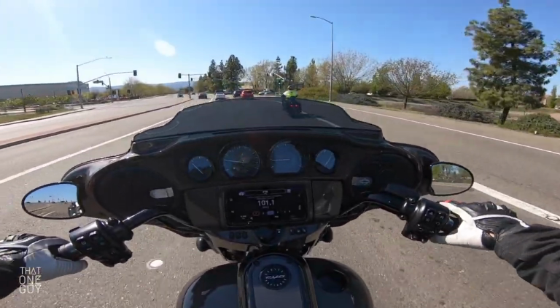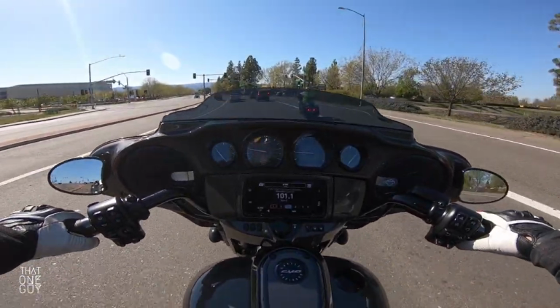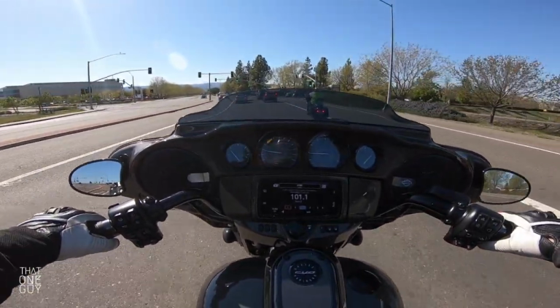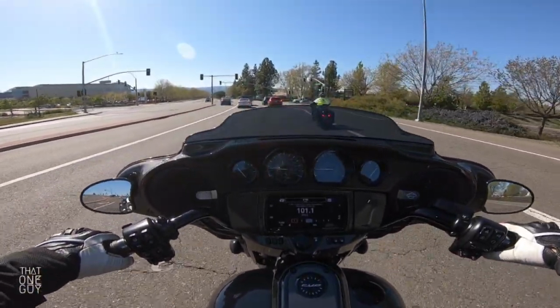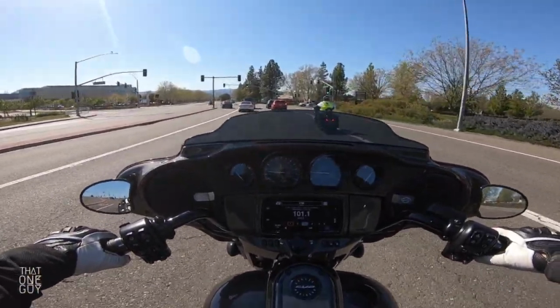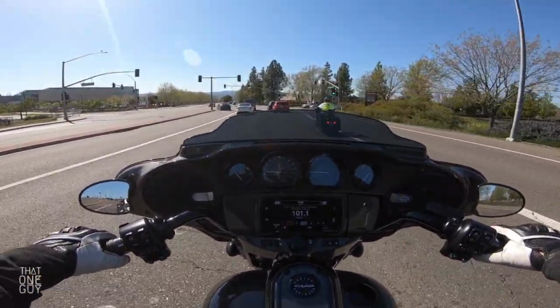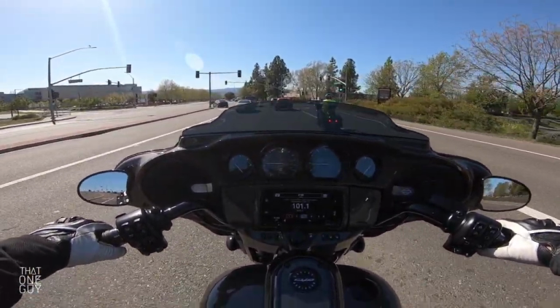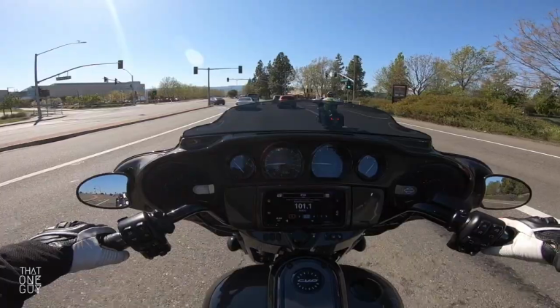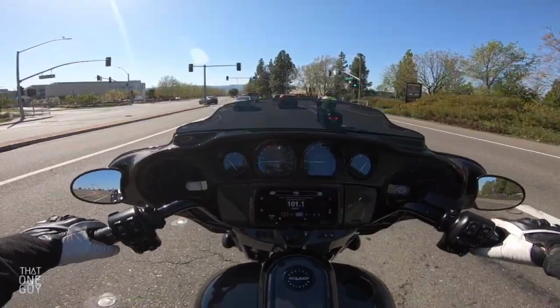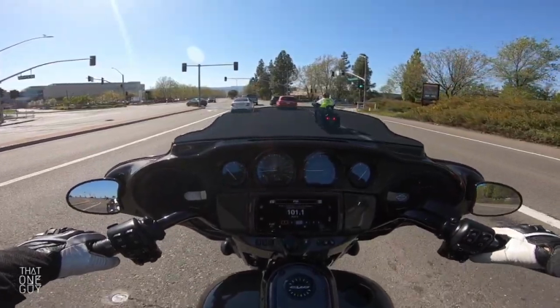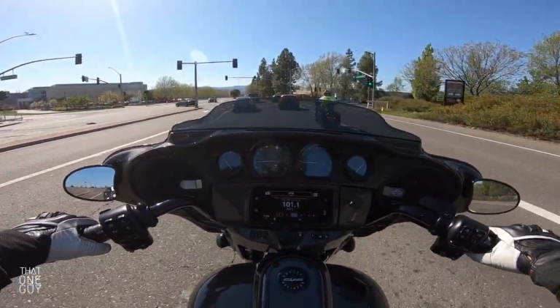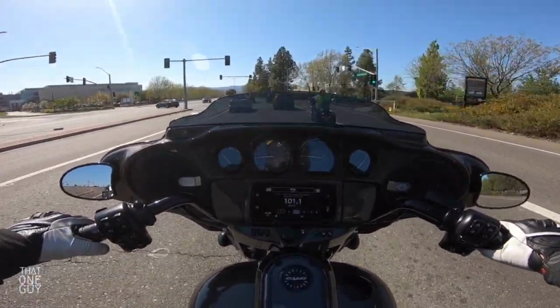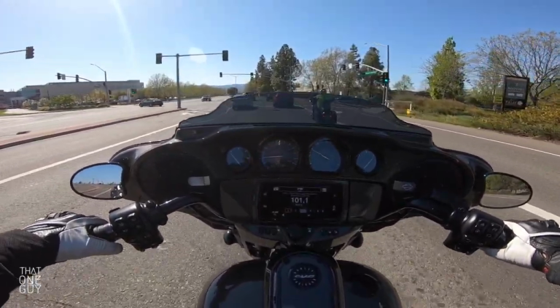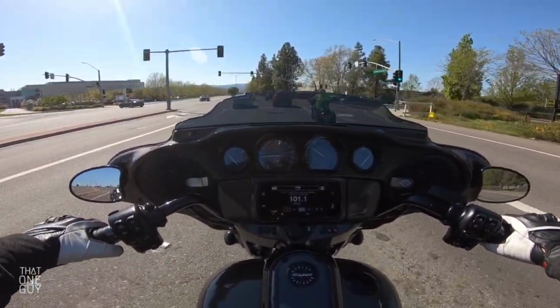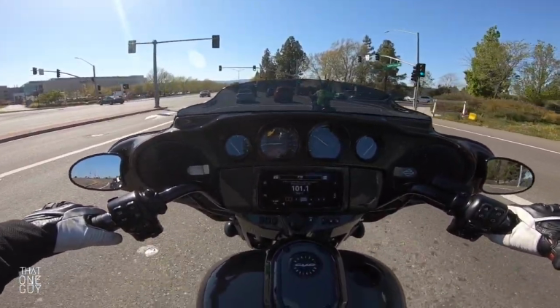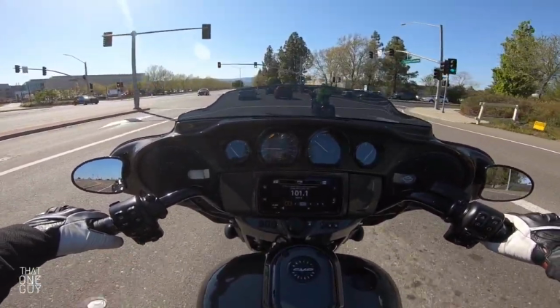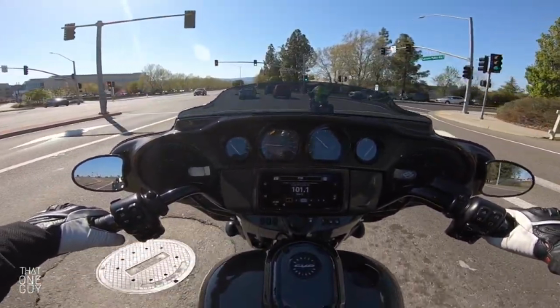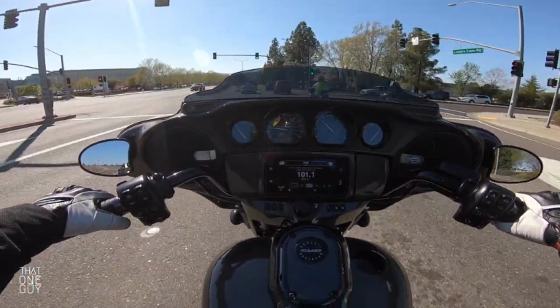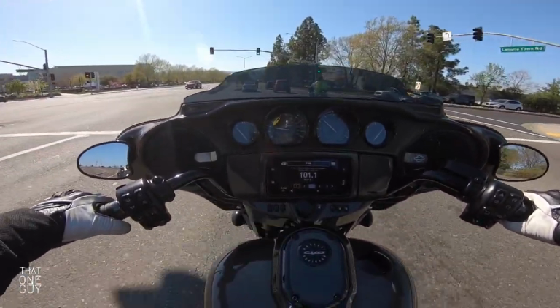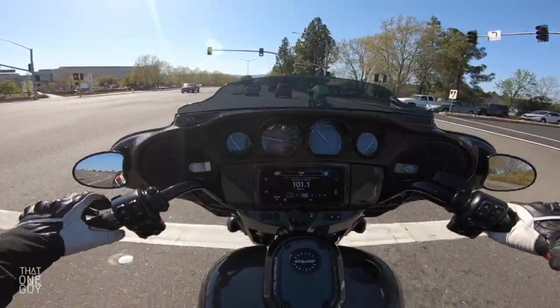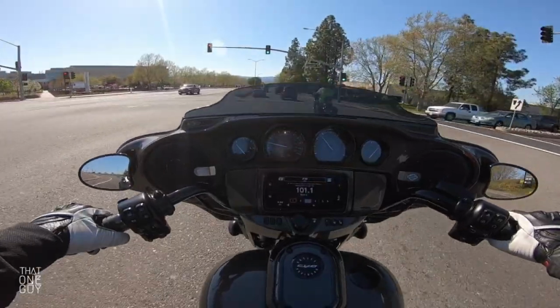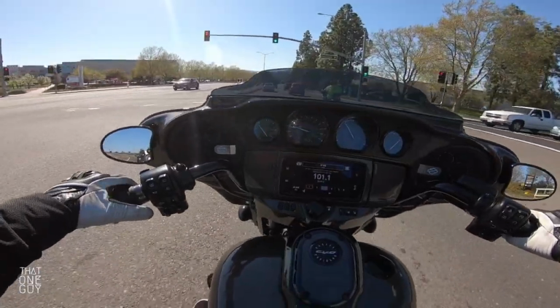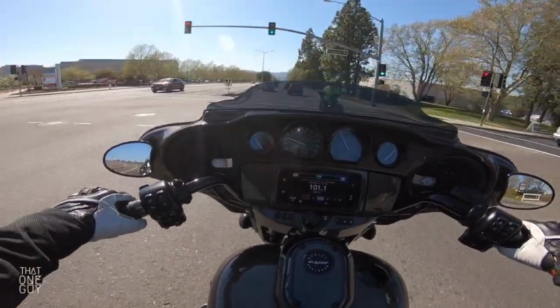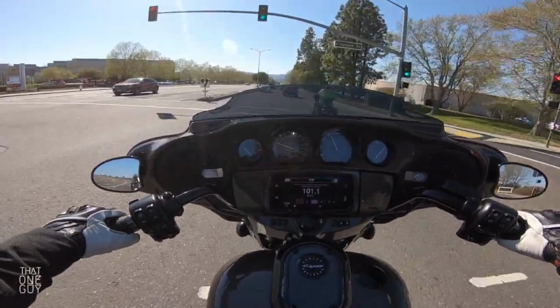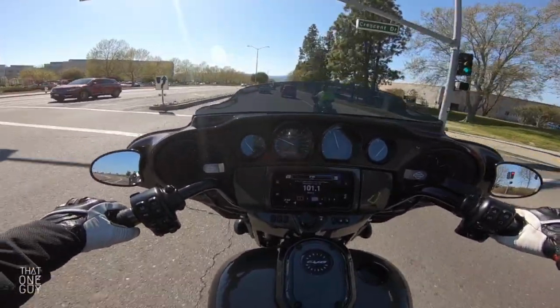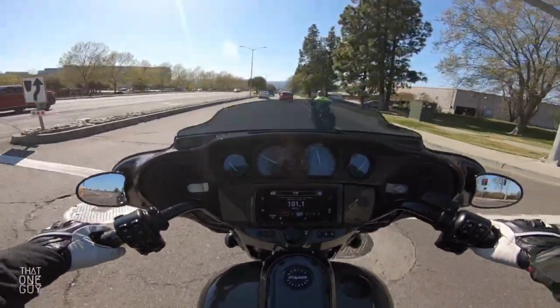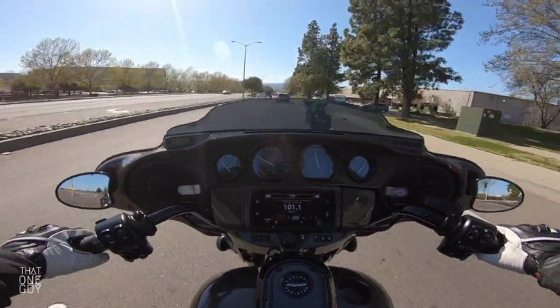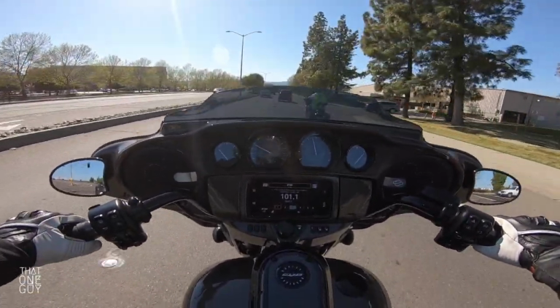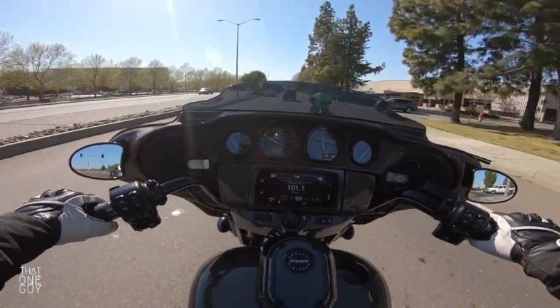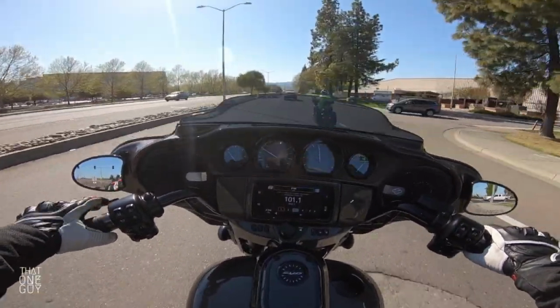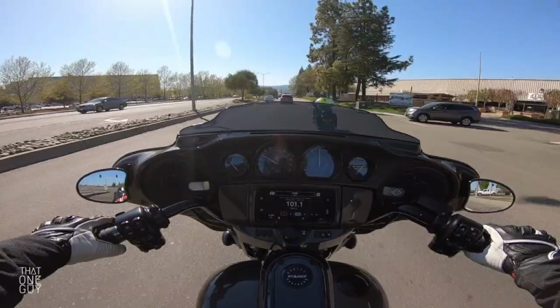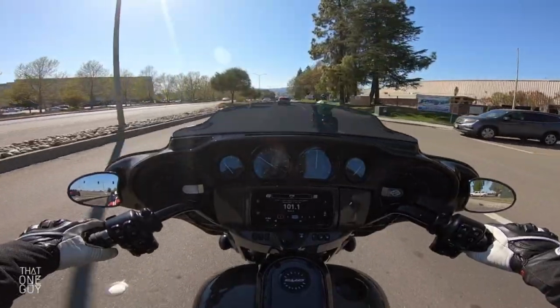Just gripping these hand grips — I'm guessing that they're heated. If you're on a long ride on a cold day, that's going to come in handy. You've got your horn on your left here, high and low beam.